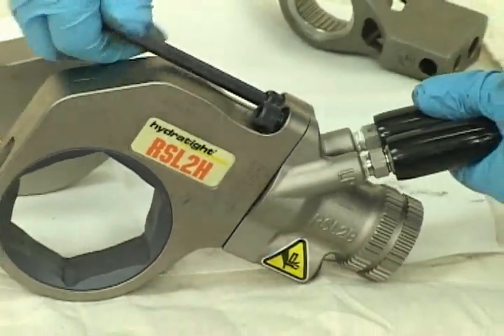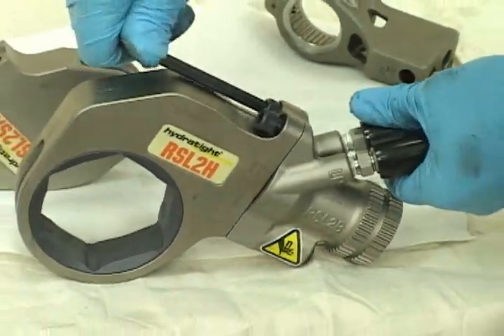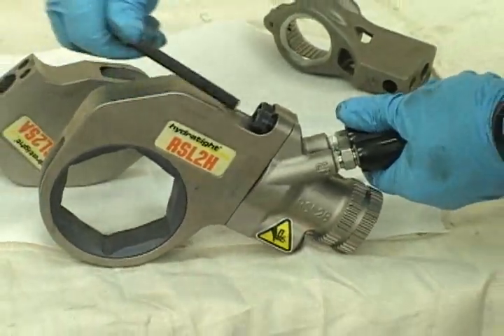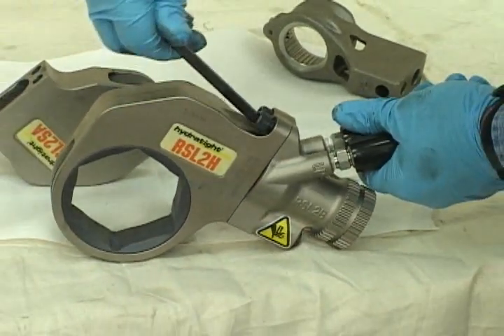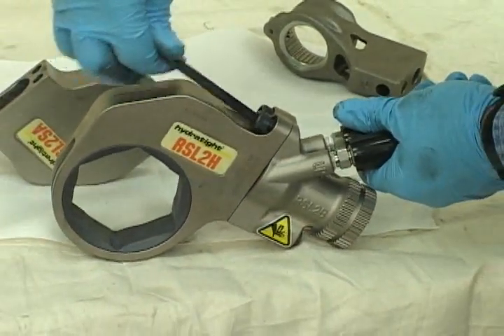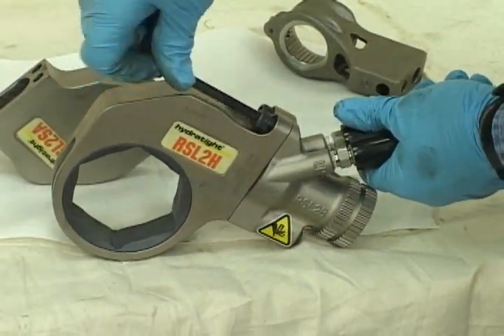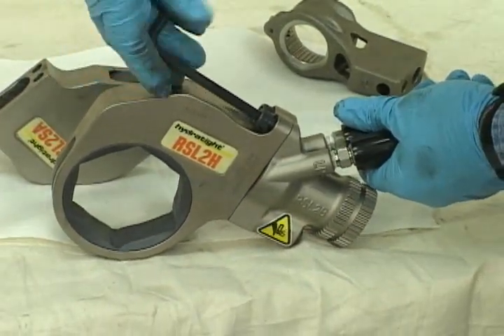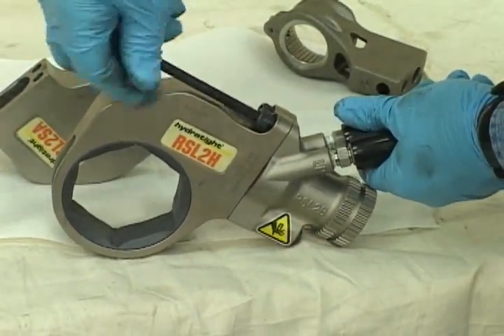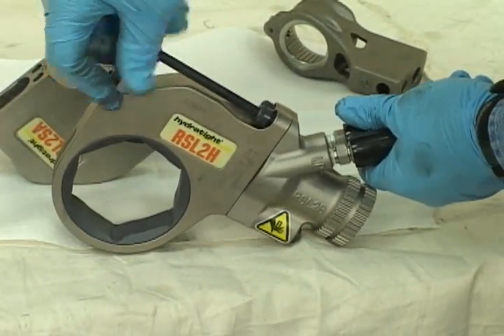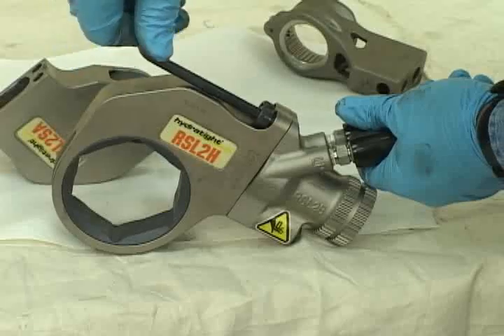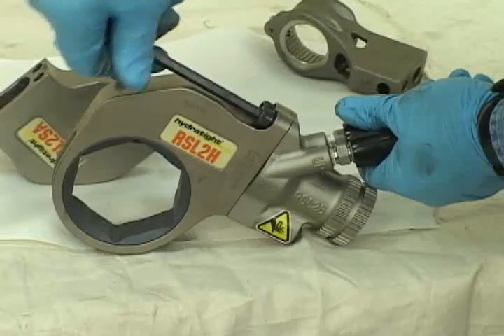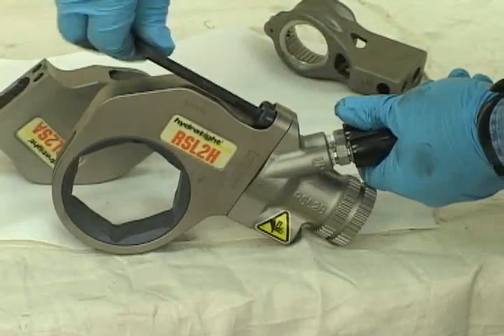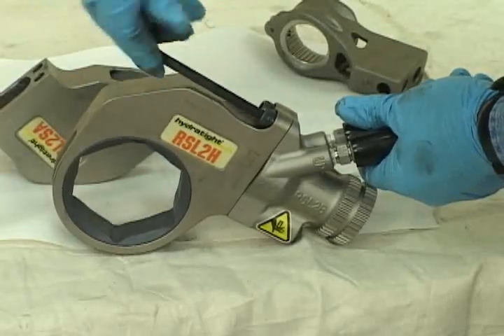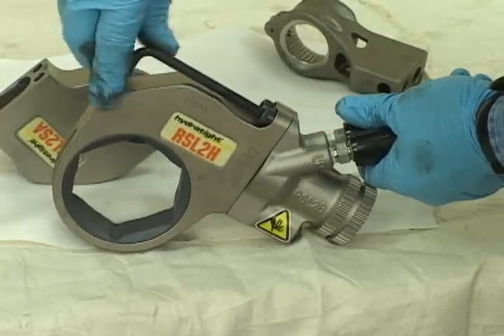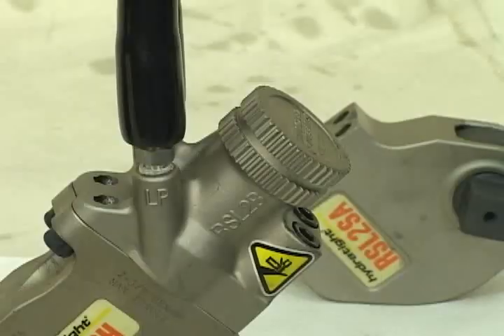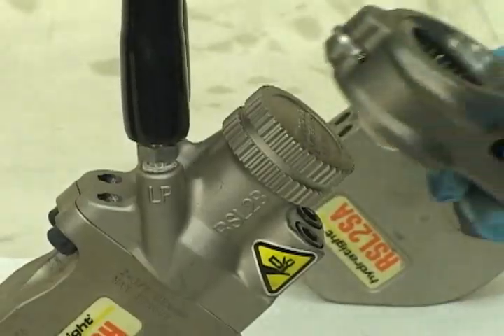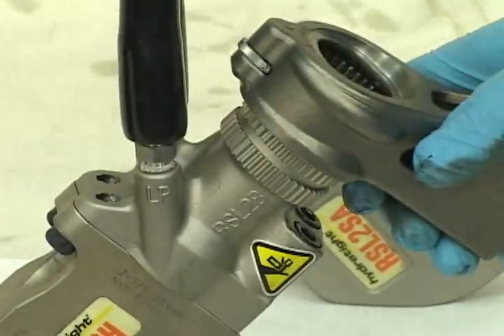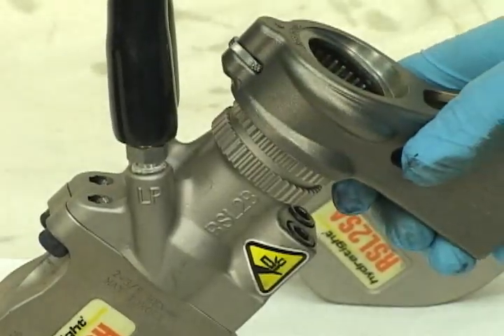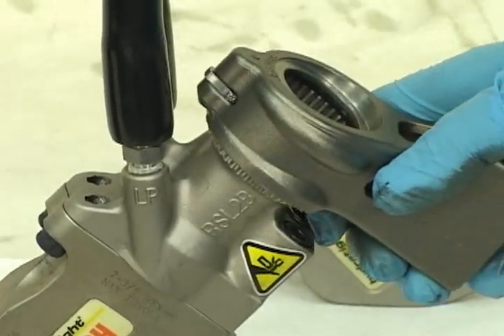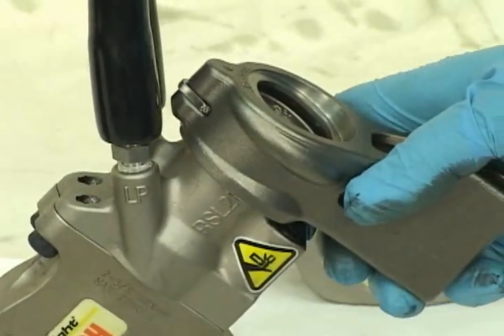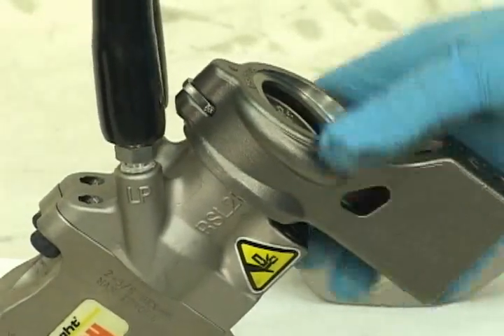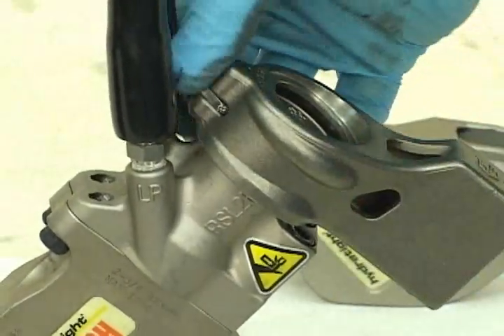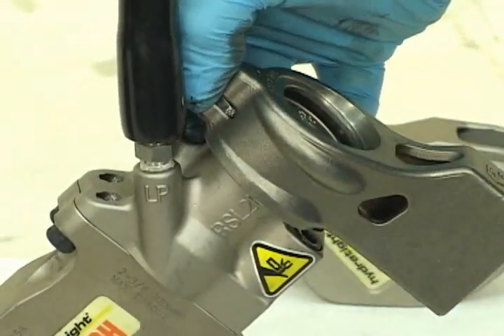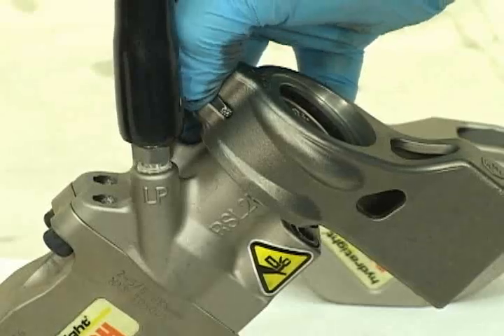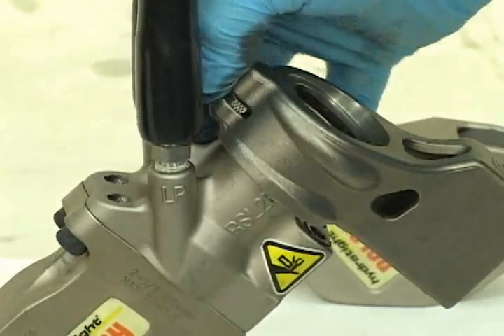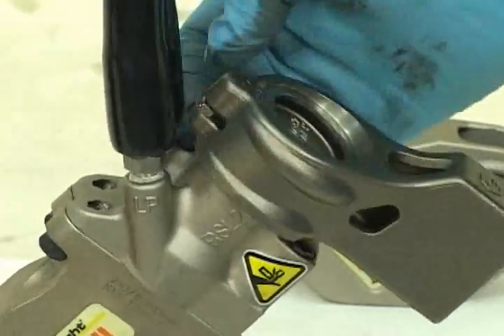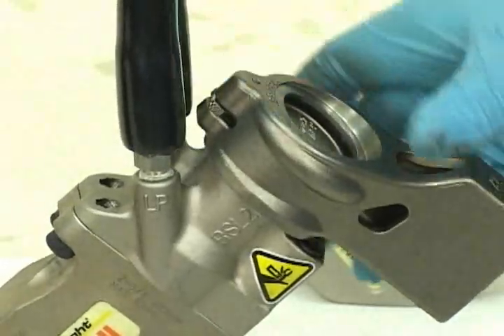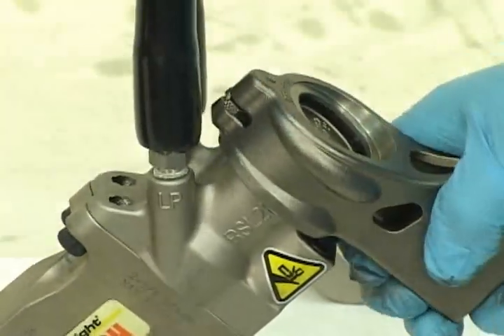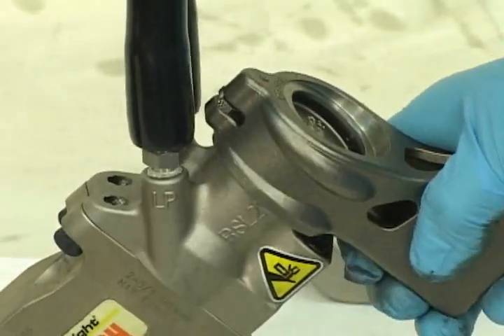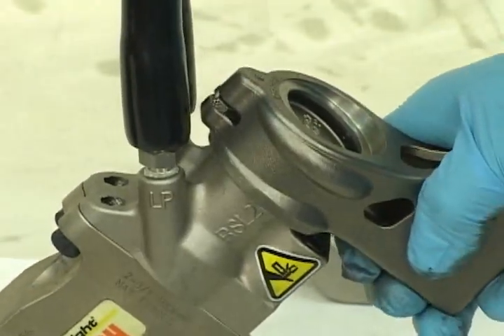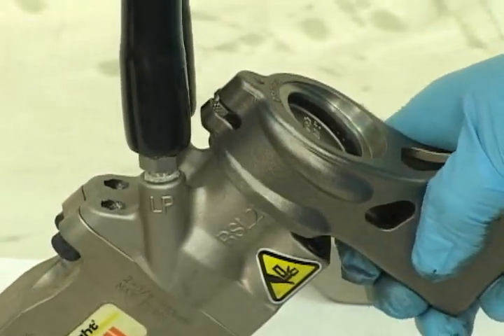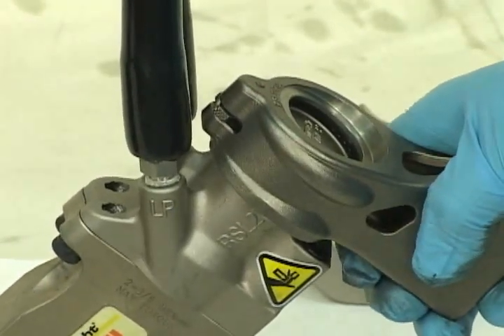Your last maintenance step is to clean your tool with the exterior moly paste. Reinstall the reaction arm and flip the dial lock to the side to lock the foot on. The dial lock must be in the lock position before using the tool.